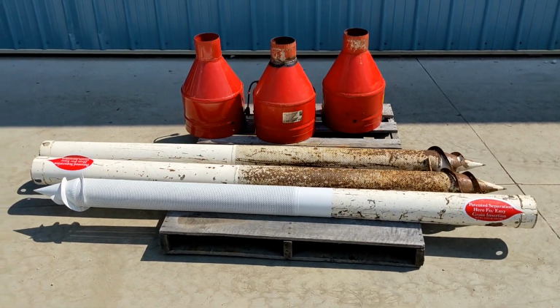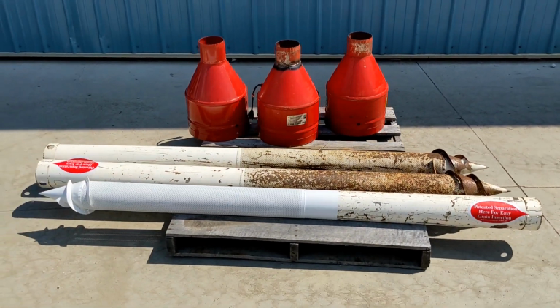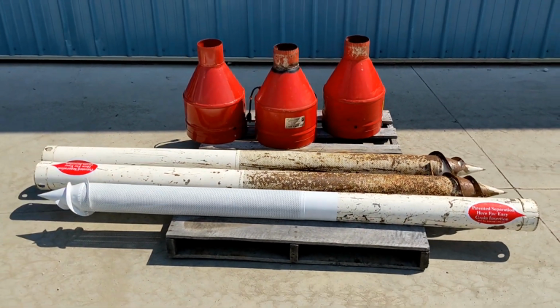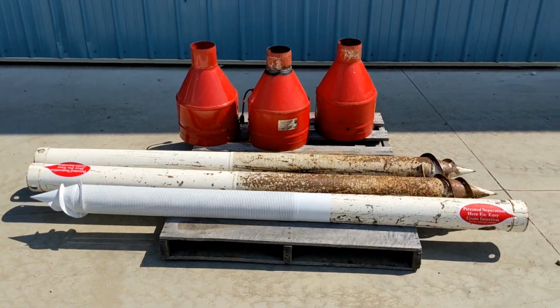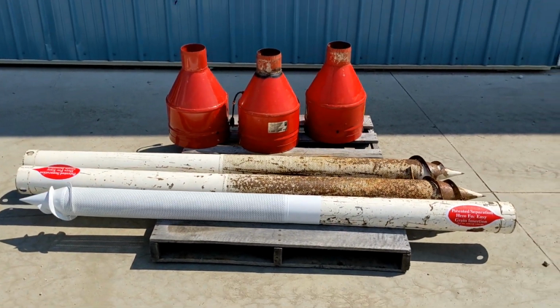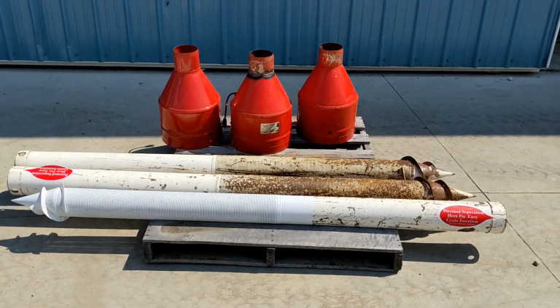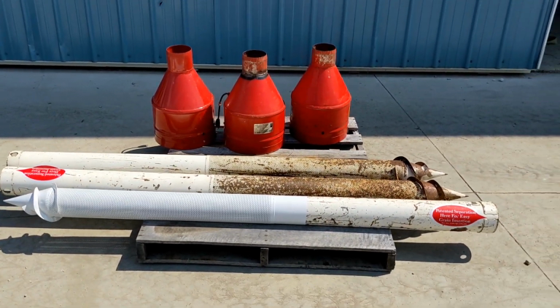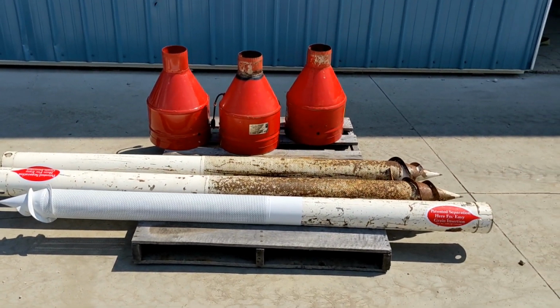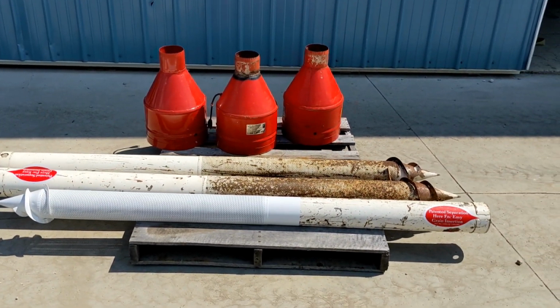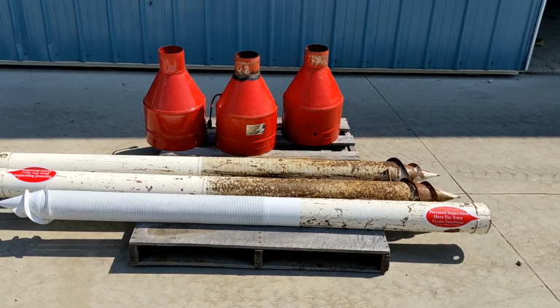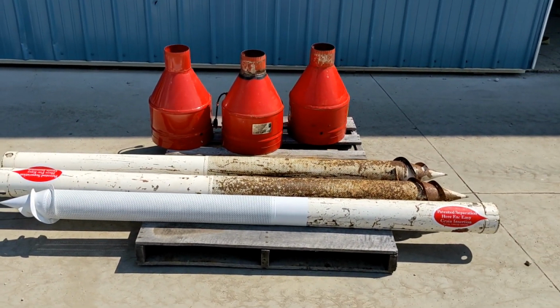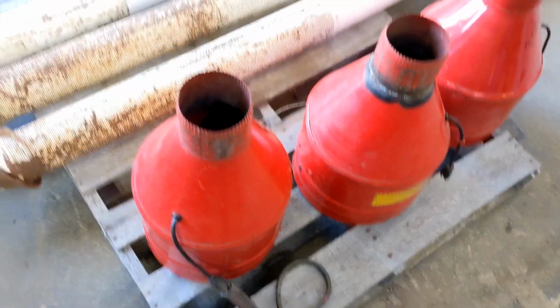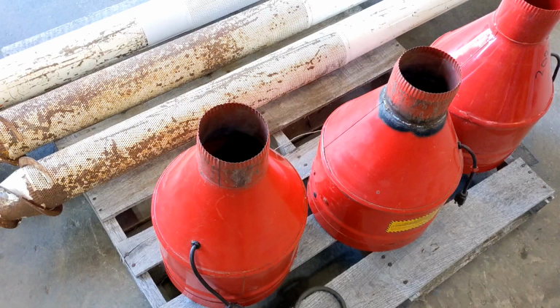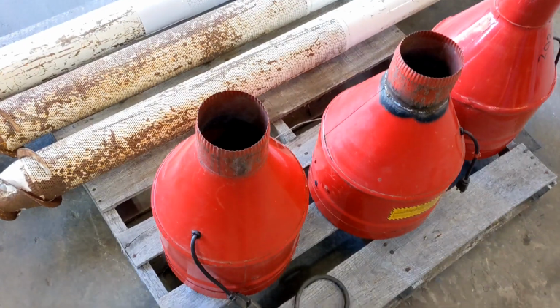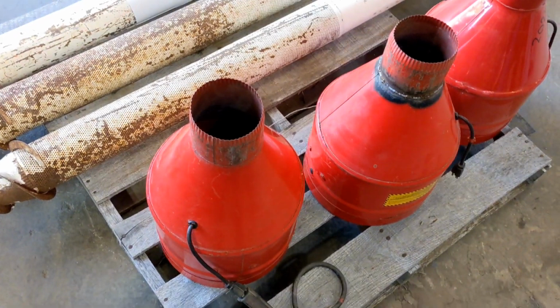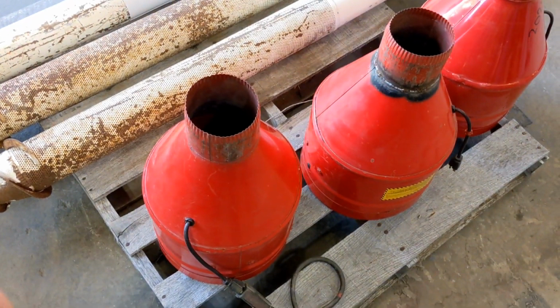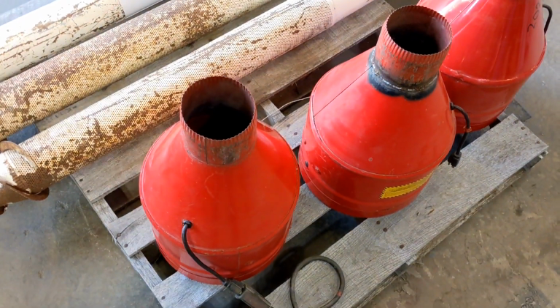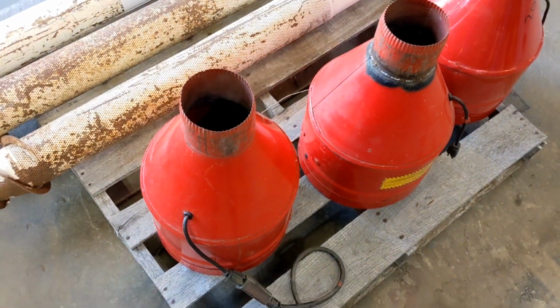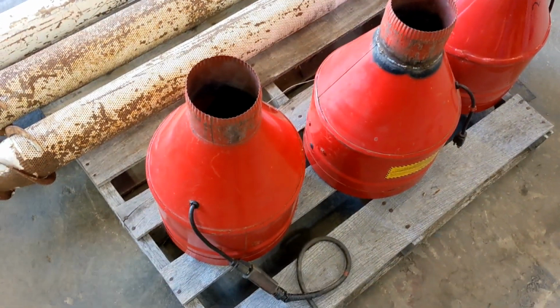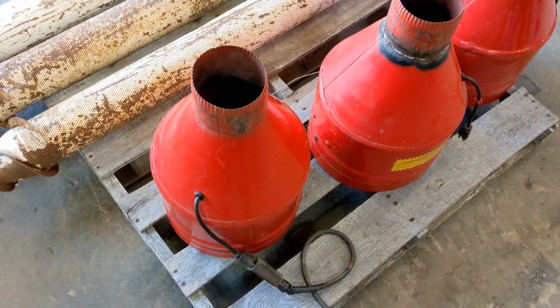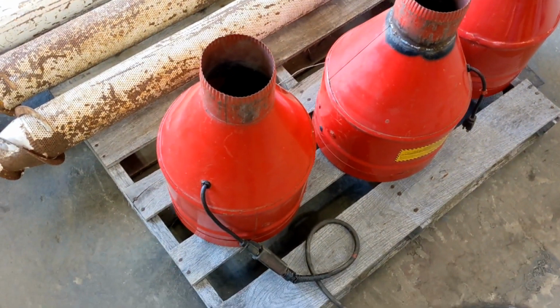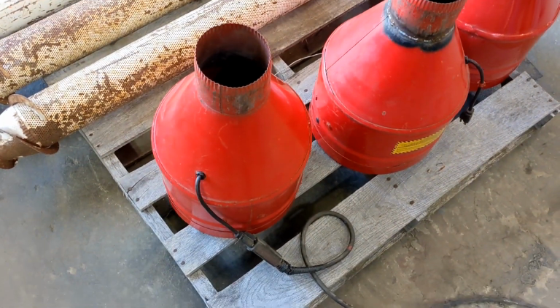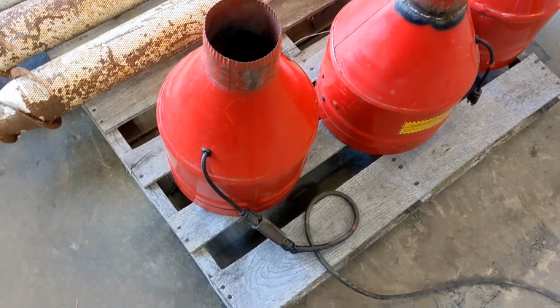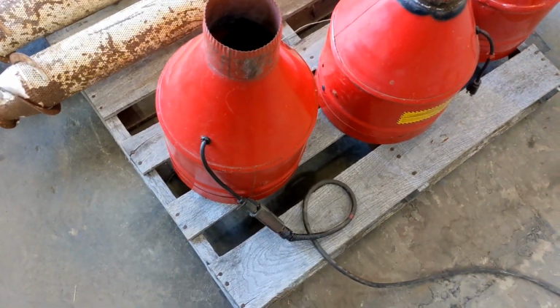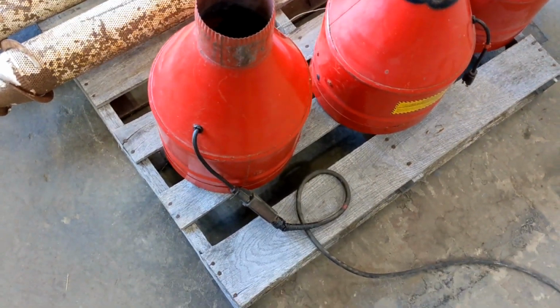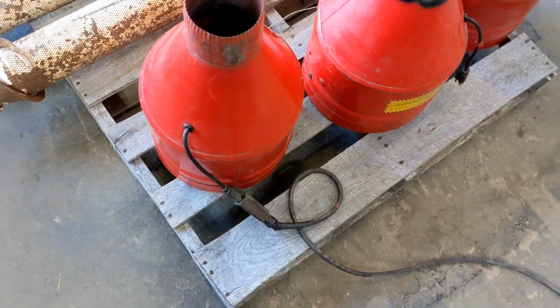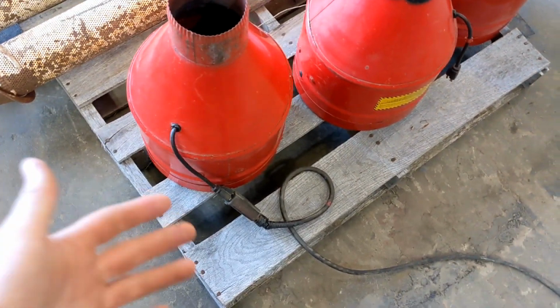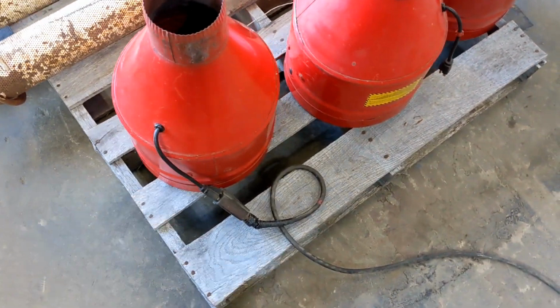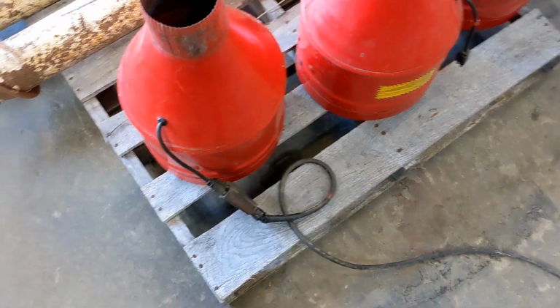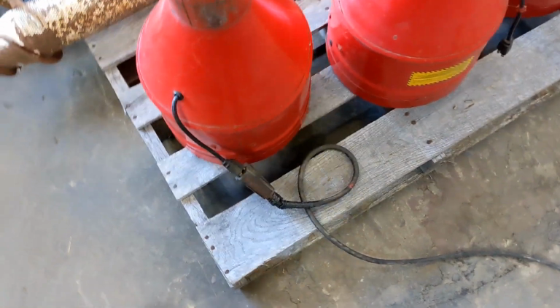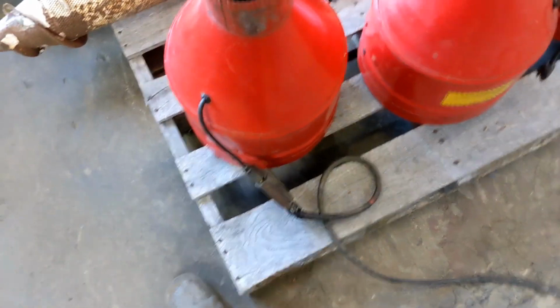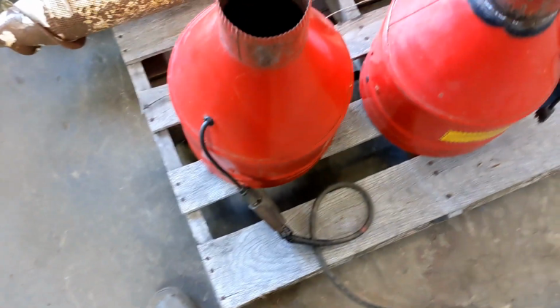Now we're going to show you video of them running. We had to bring these units into the shop so you can see them run — we had to be close to our power cord.